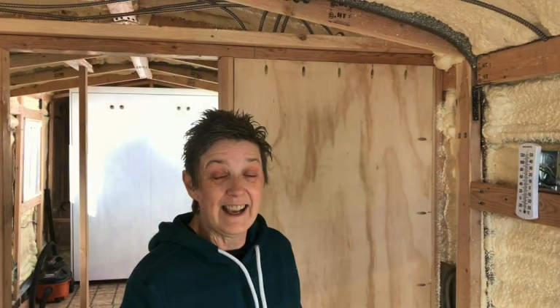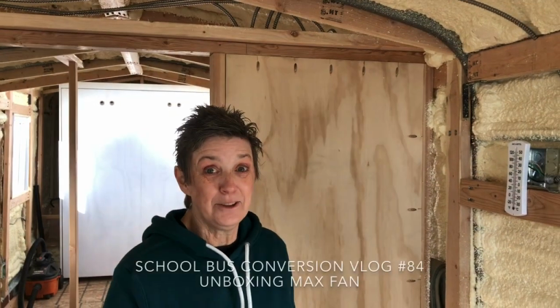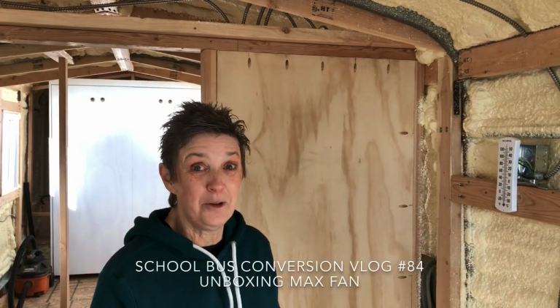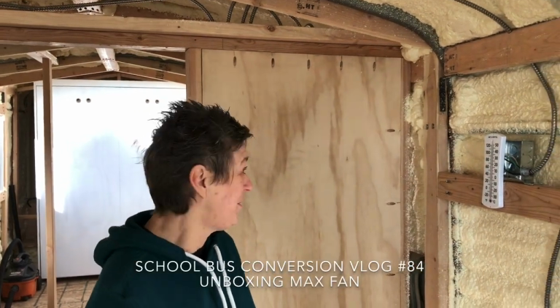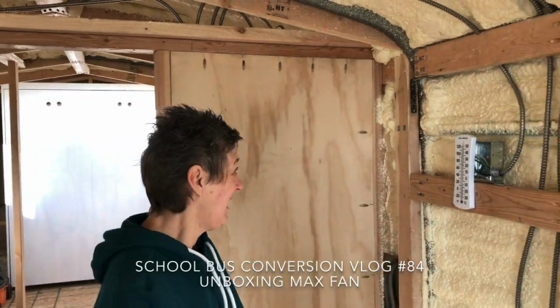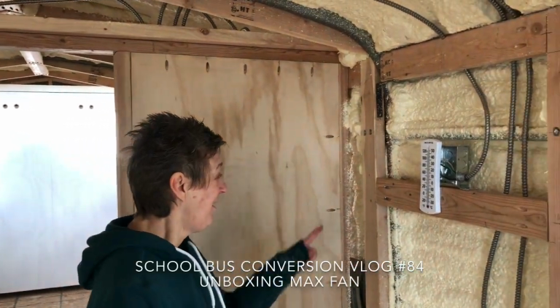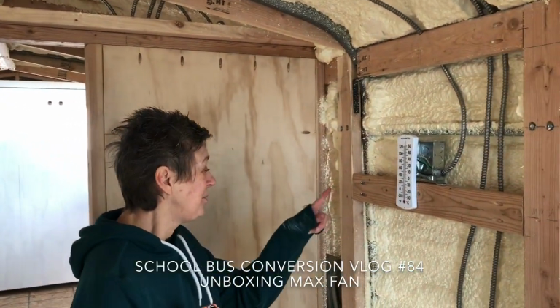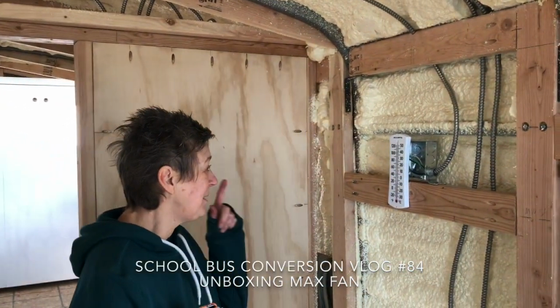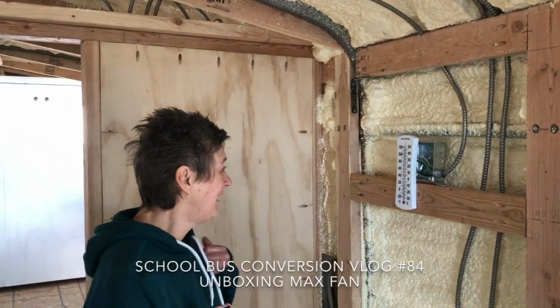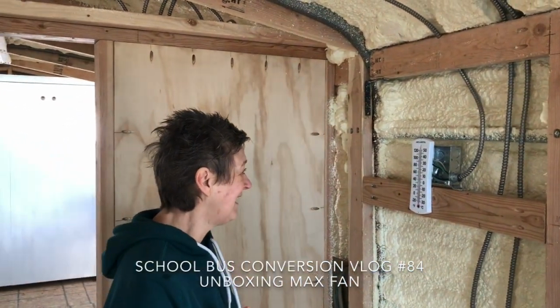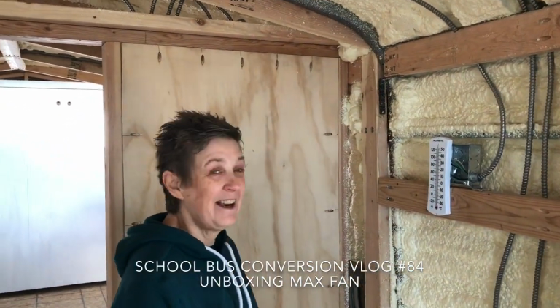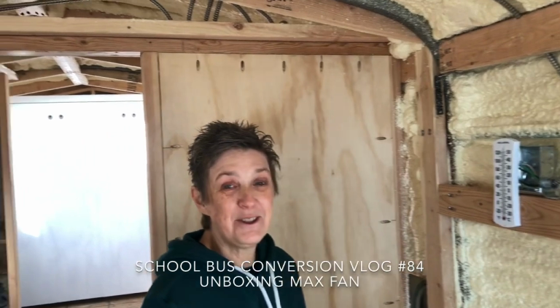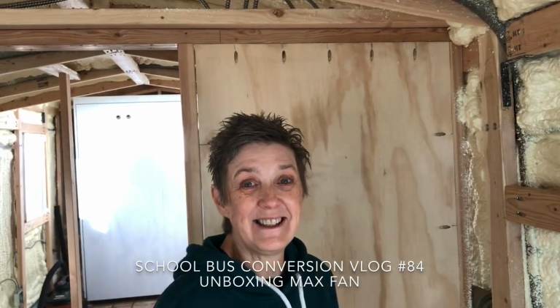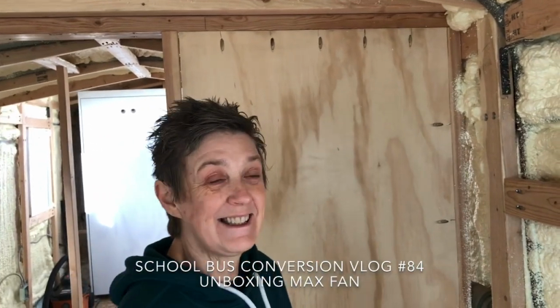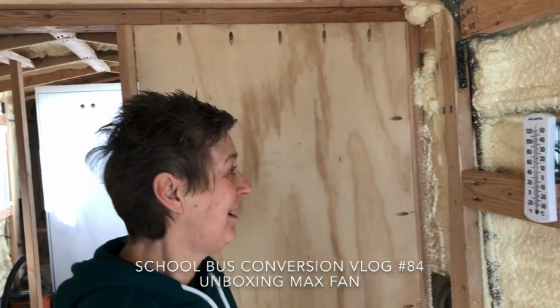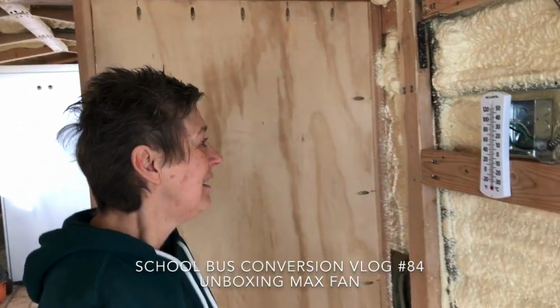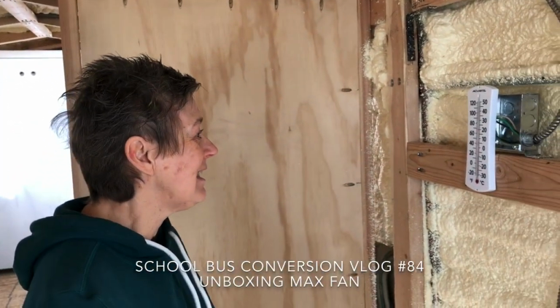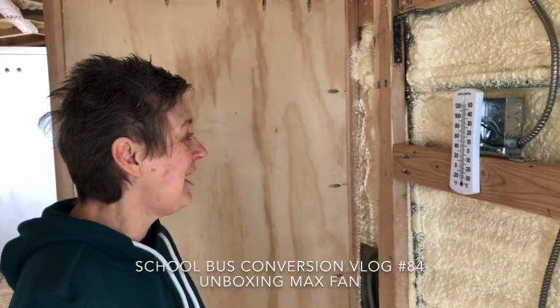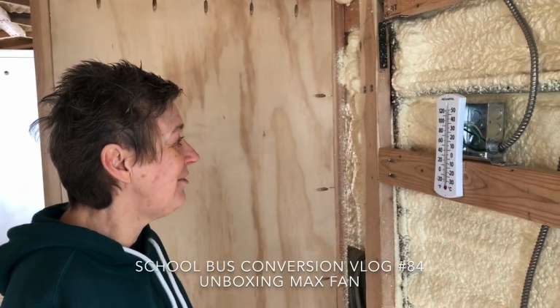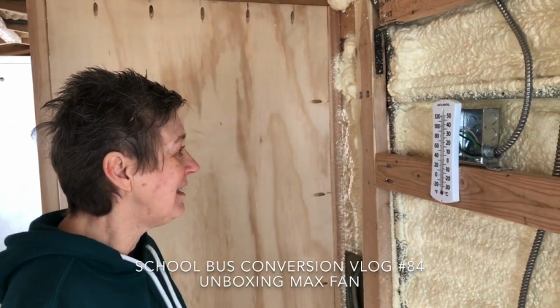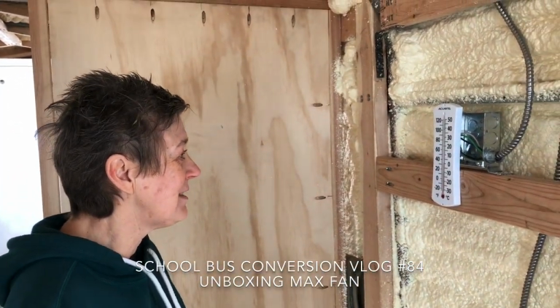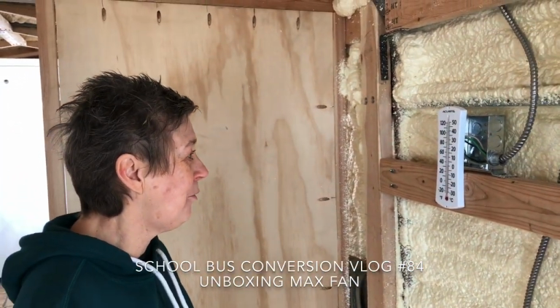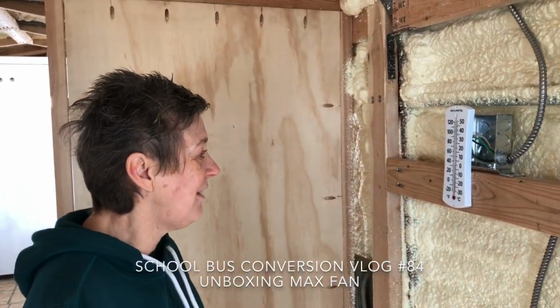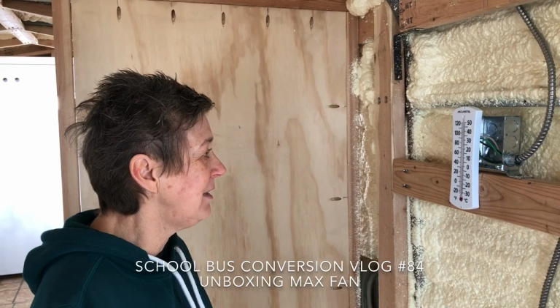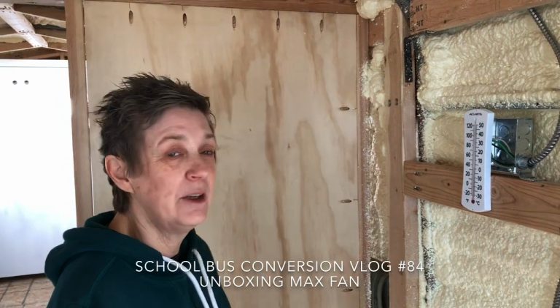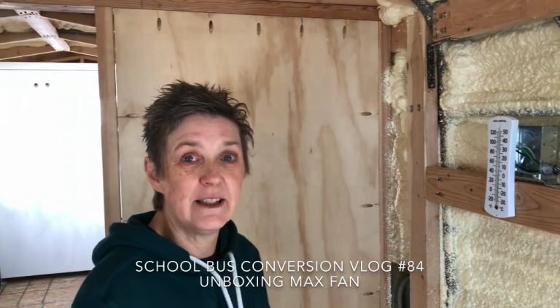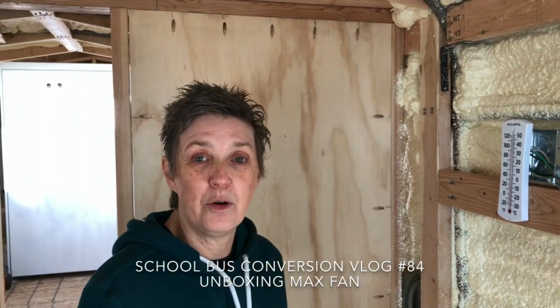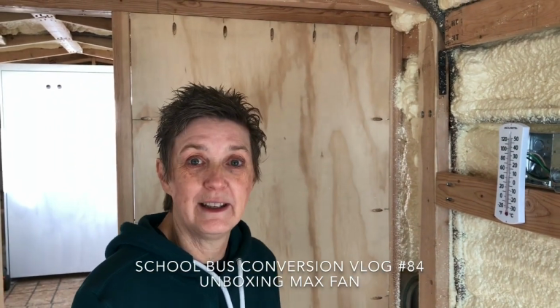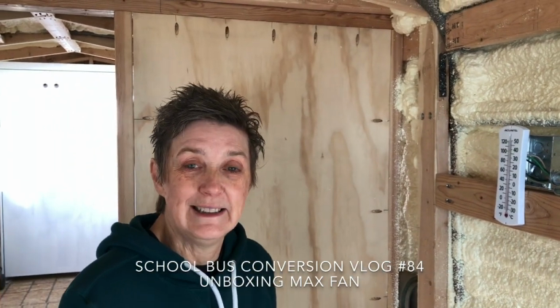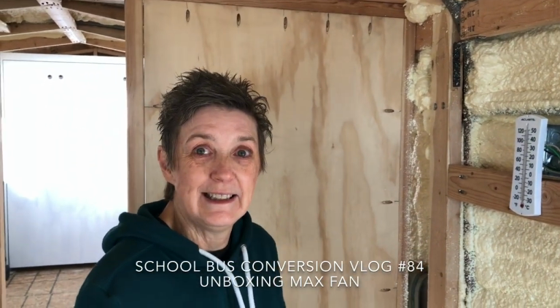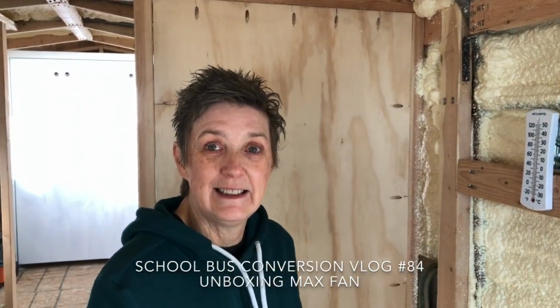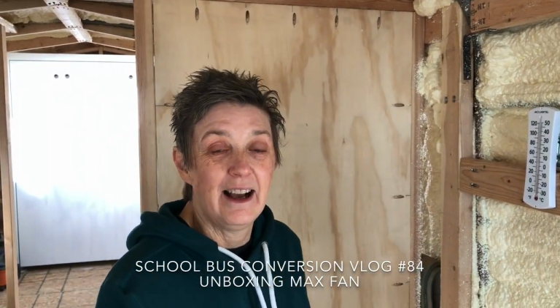It's a little bit cold this morning. I was looking and it's like not even 50 in here — it's like 45 degrees. No wonder it's so cold. It got to 20 last night.